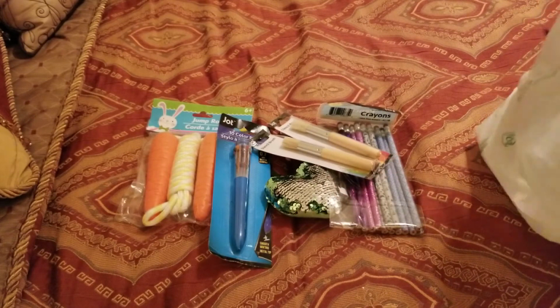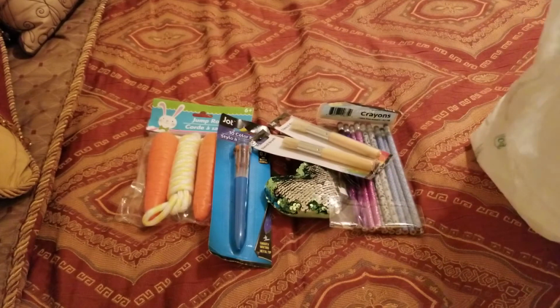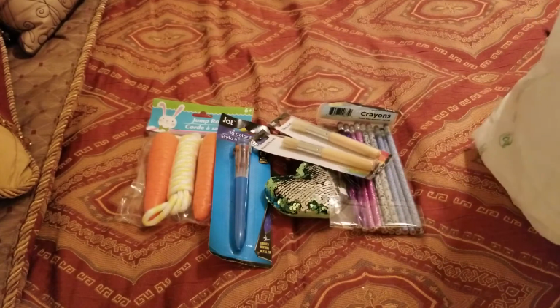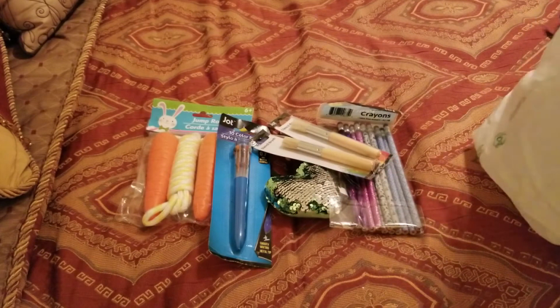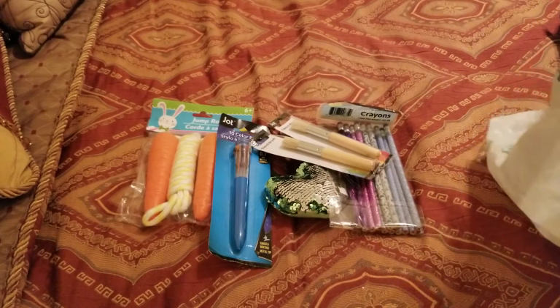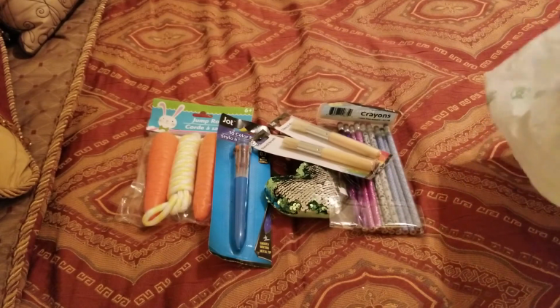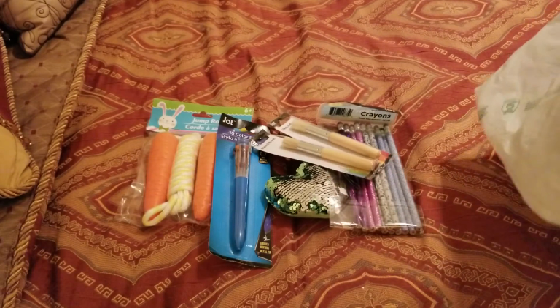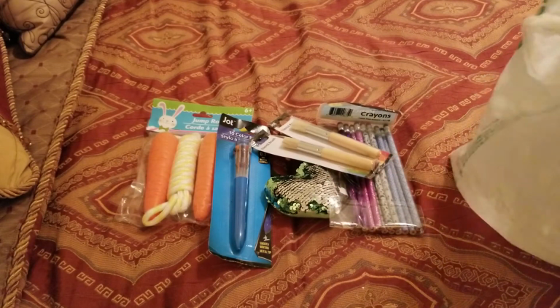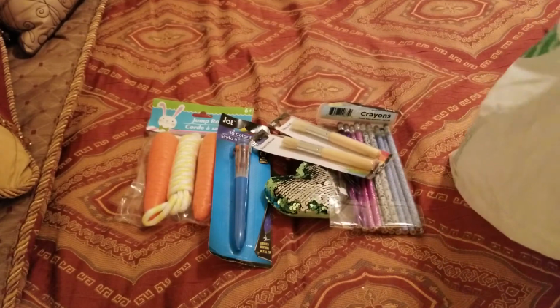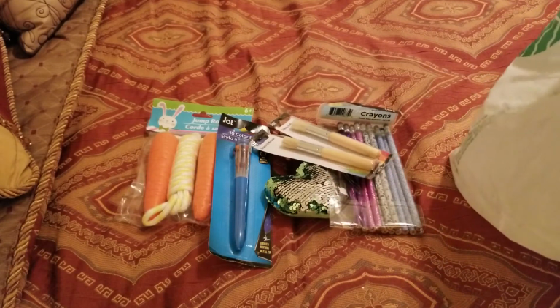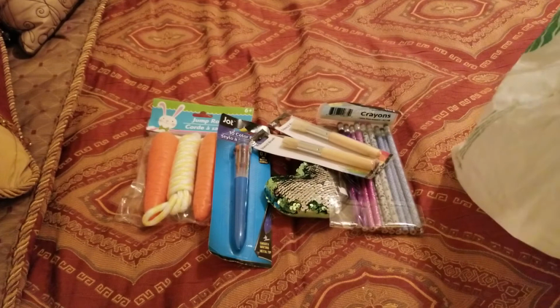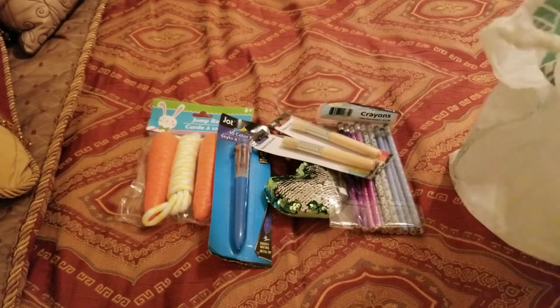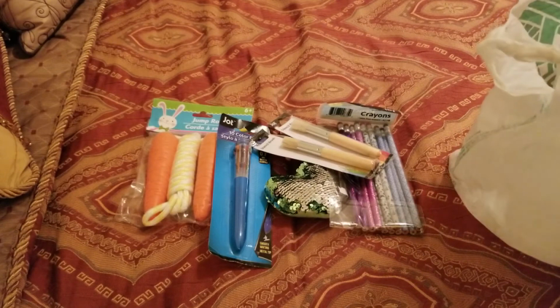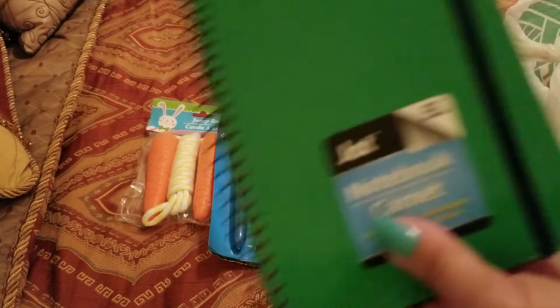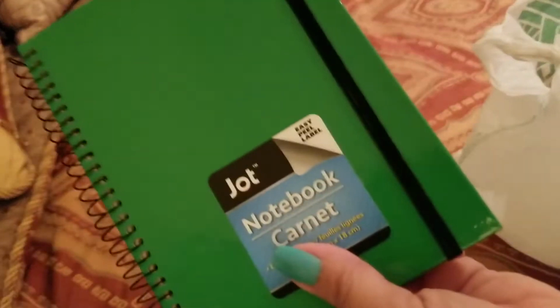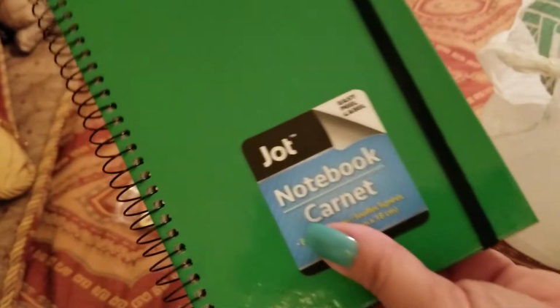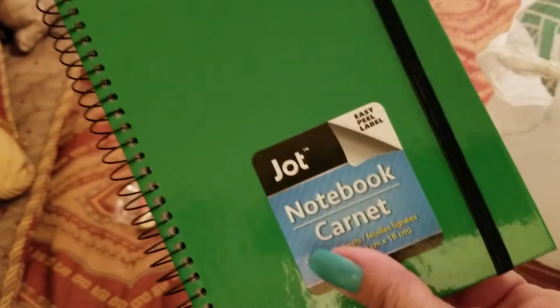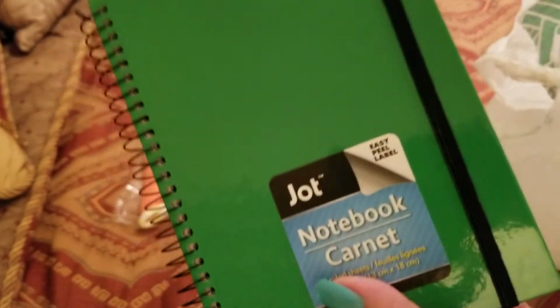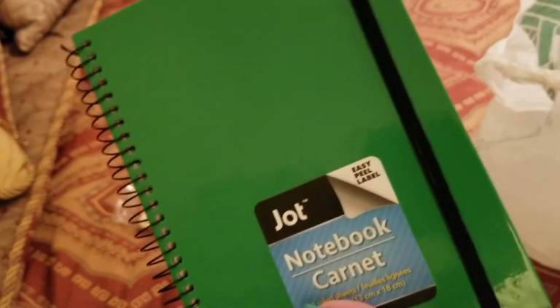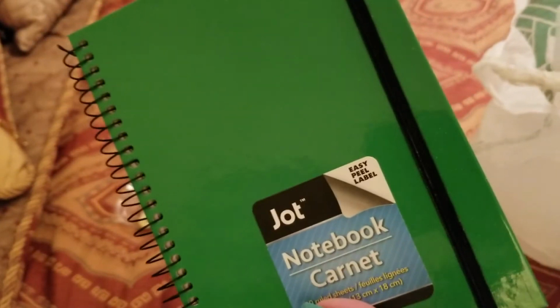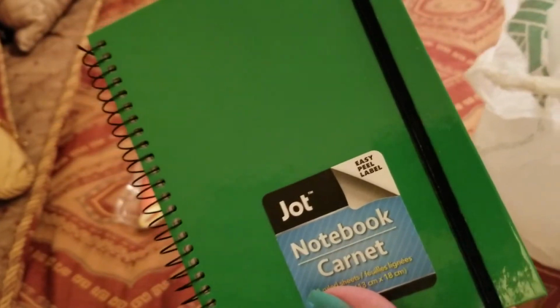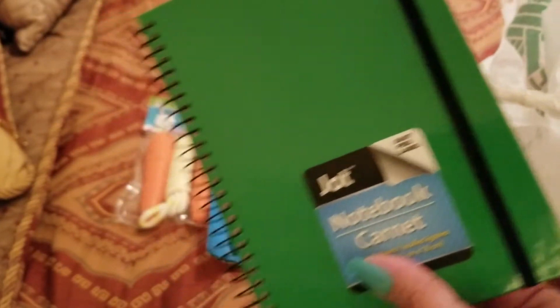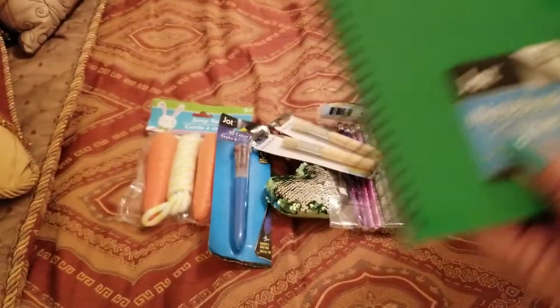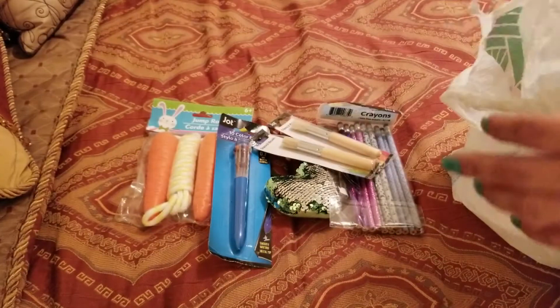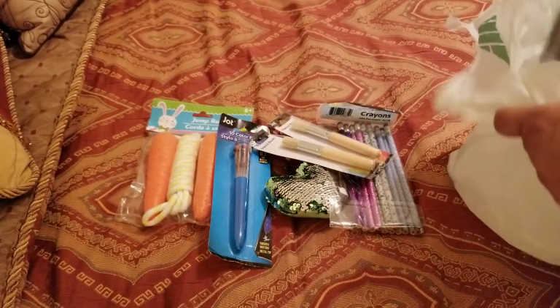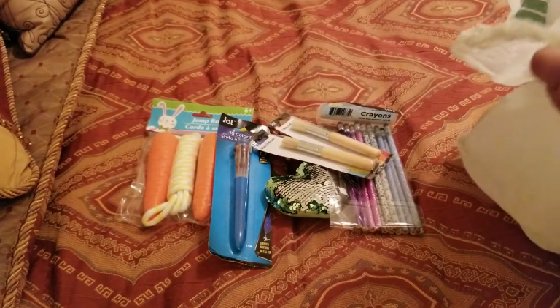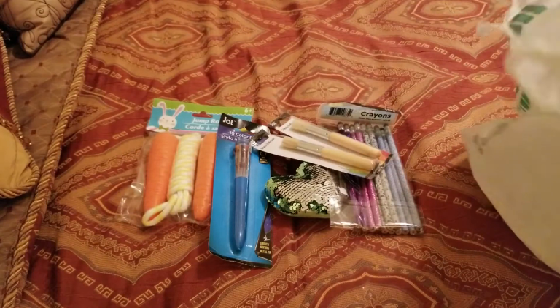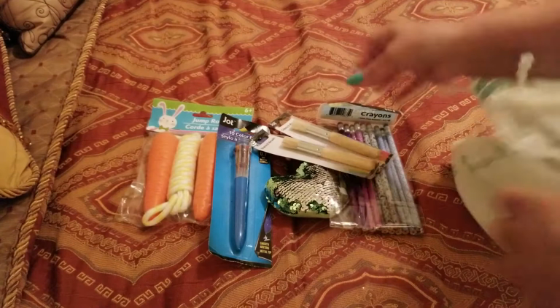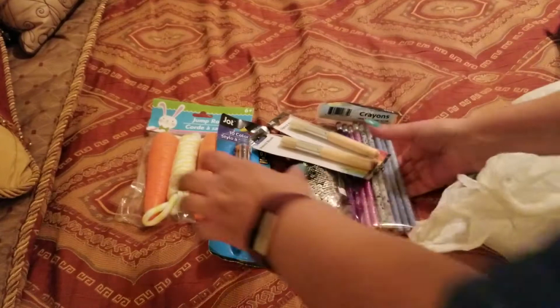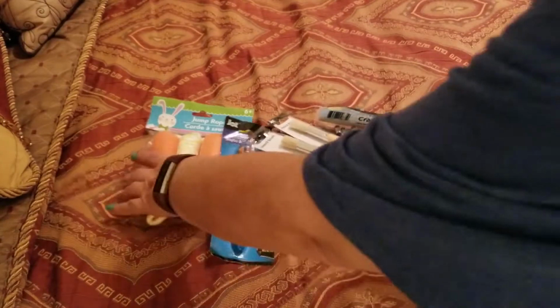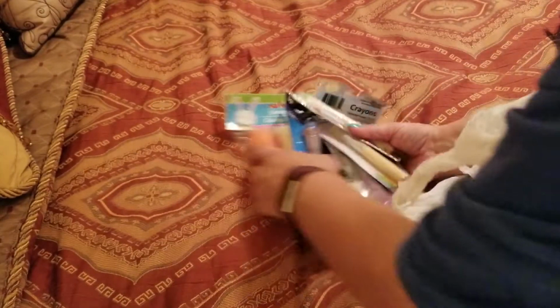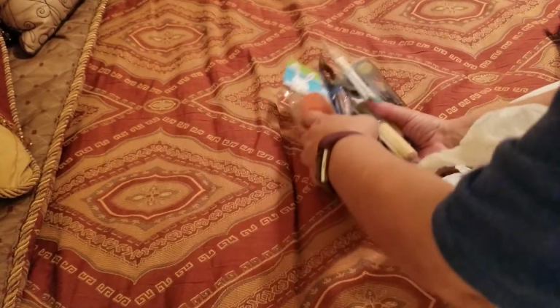This other size brush for stenciling — I think they're both different sizes or the same. Some Tipsy Rose. And I think I showed this one. Okay, so that's all I picked up for Dollar Tree. I just wanted to share with you guys.